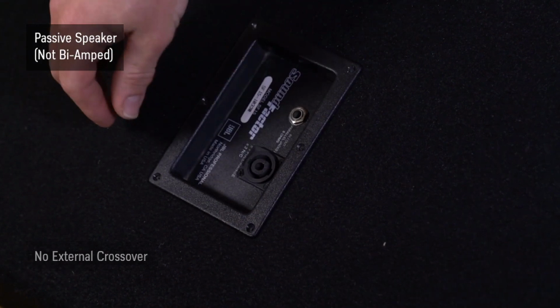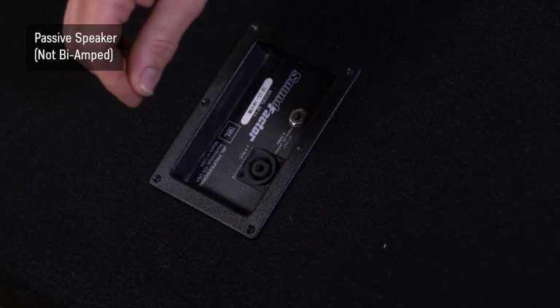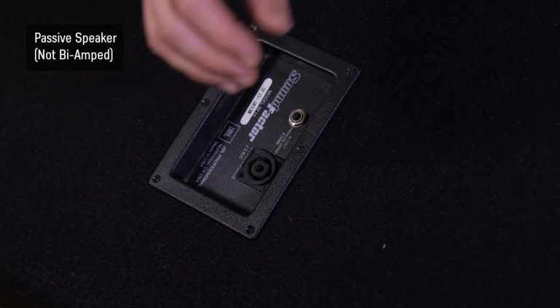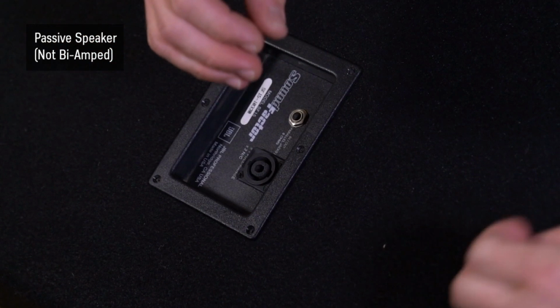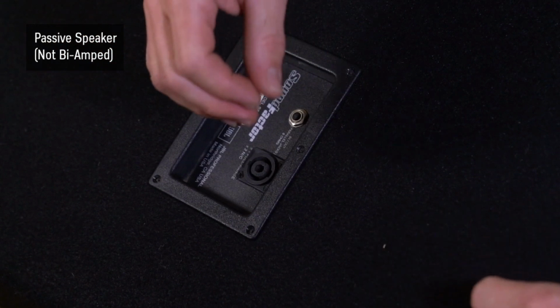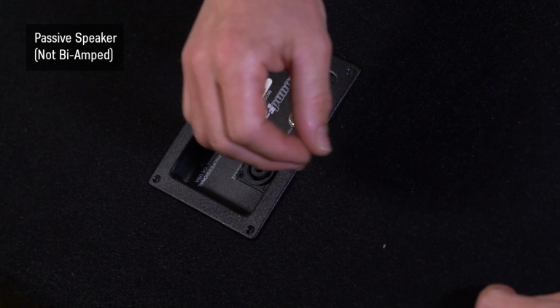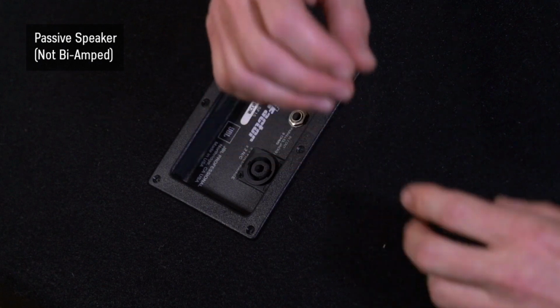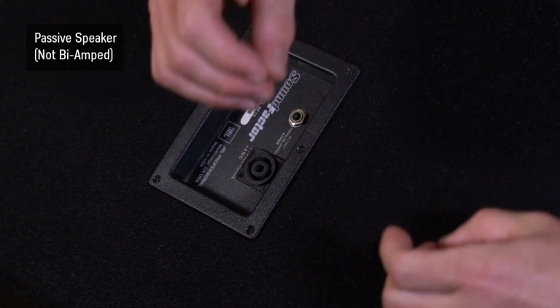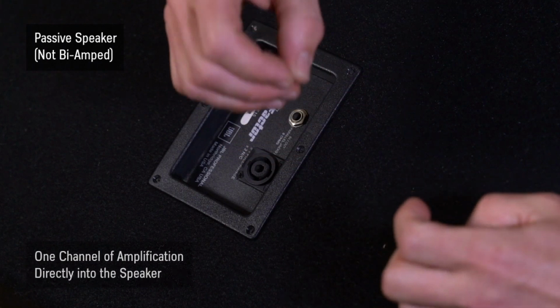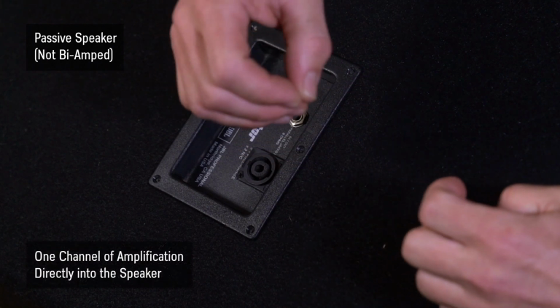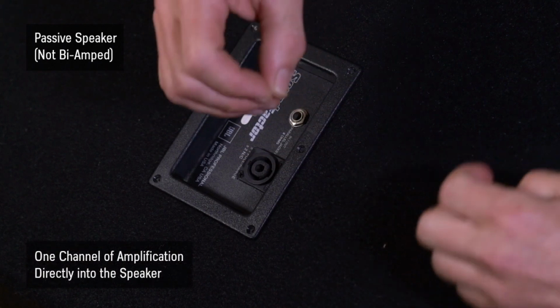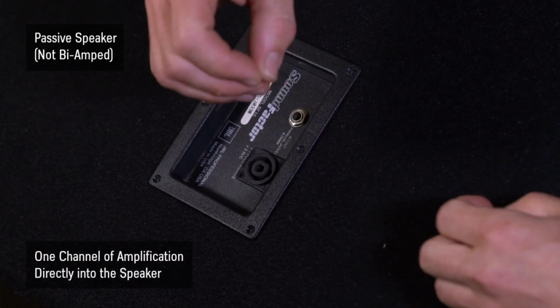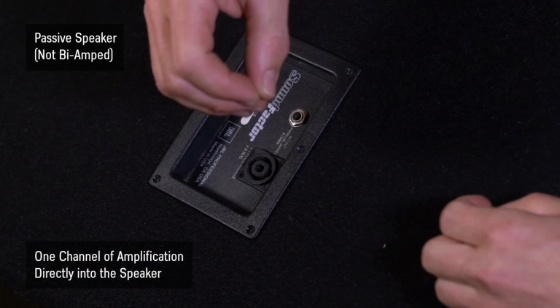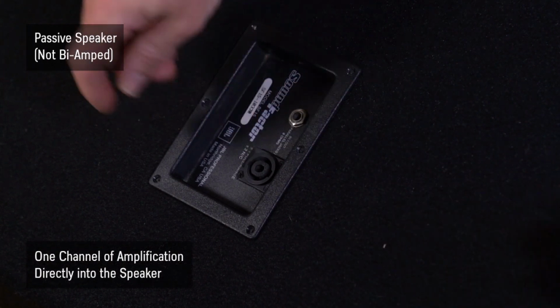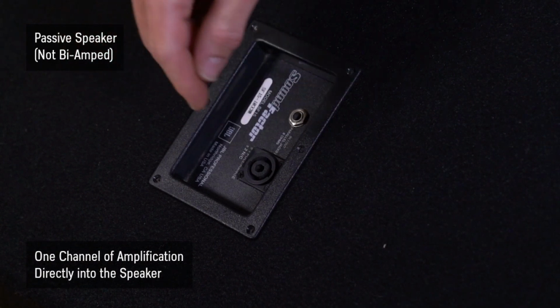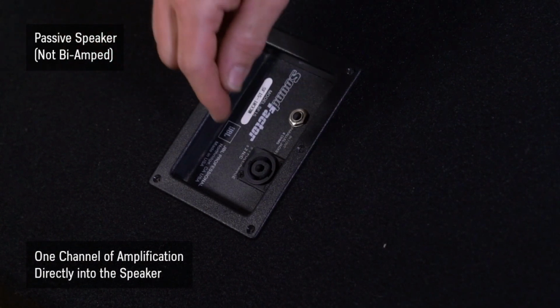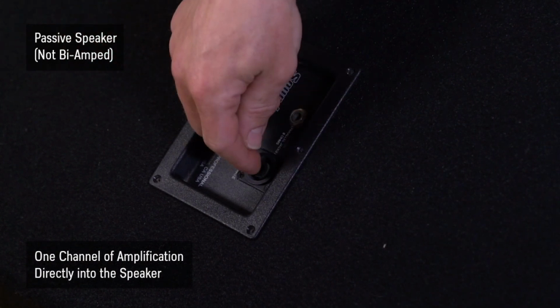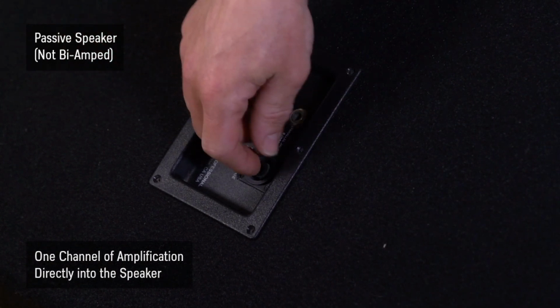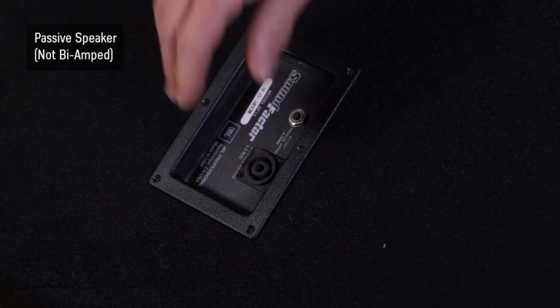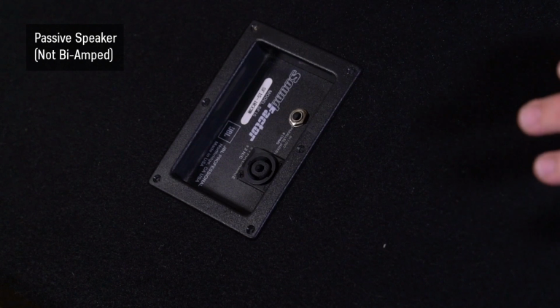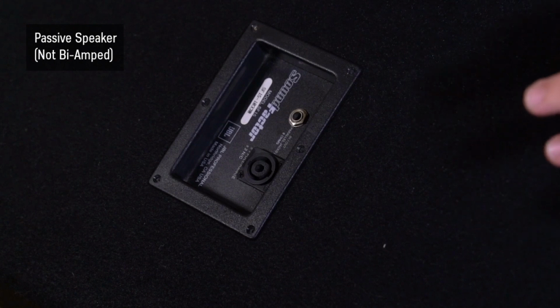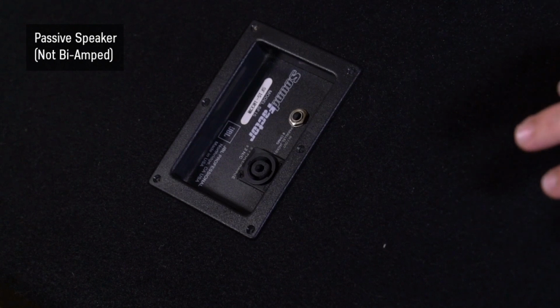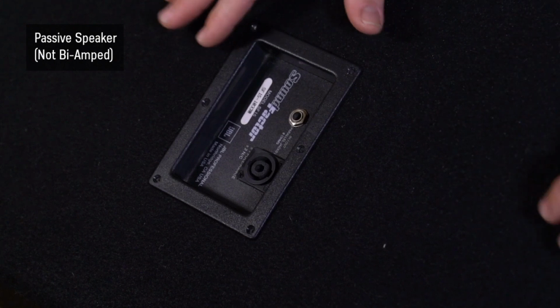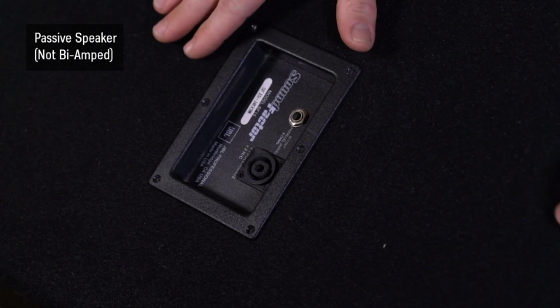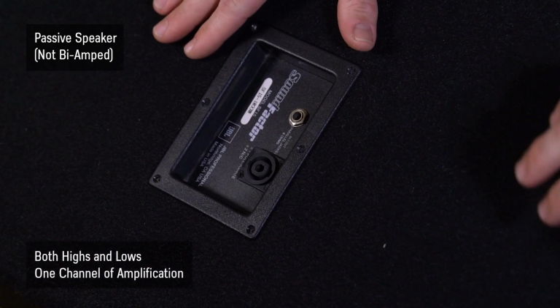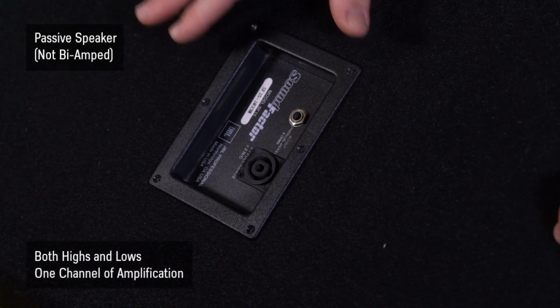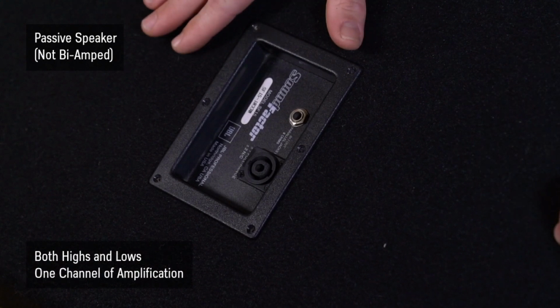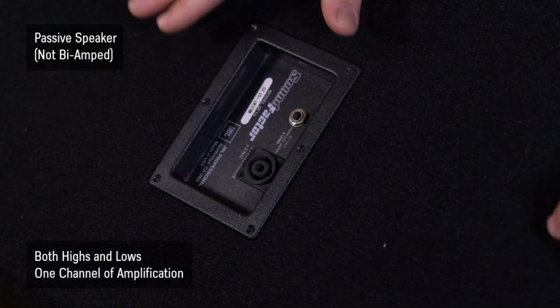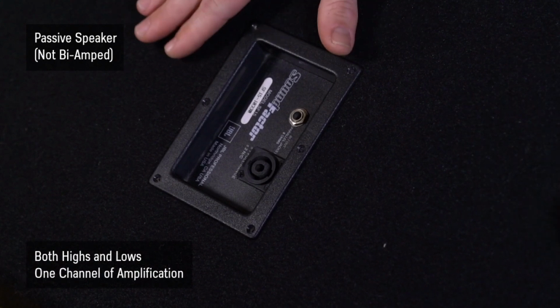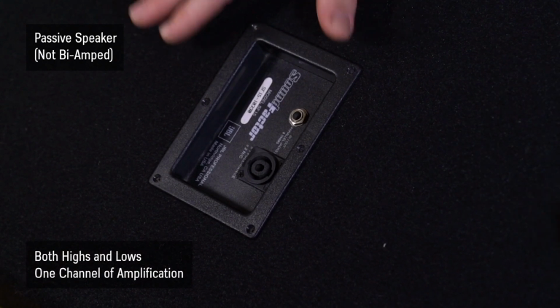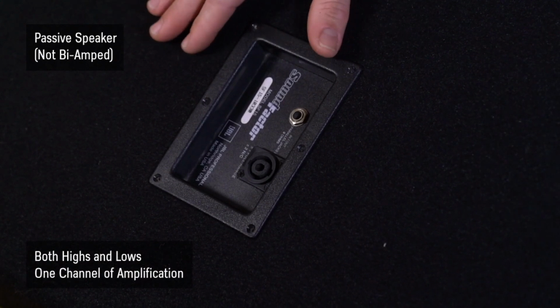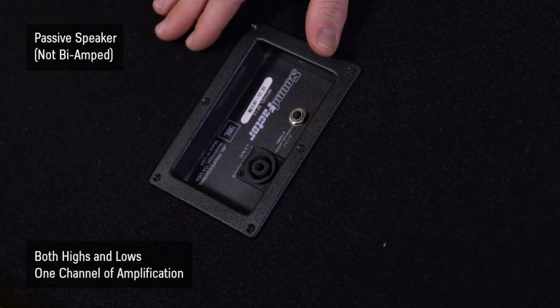We can have a line level signal going directly into one channel of amplification, coming directly into the speaker, and we'll power our two-way speaker — both the highs and lows — with that one channel of amplification.